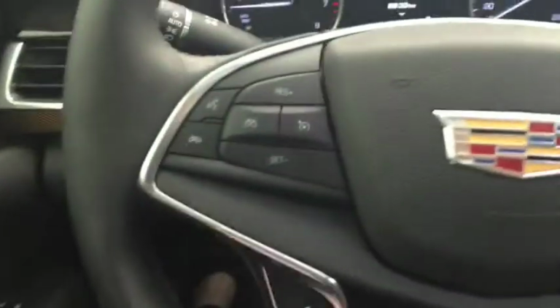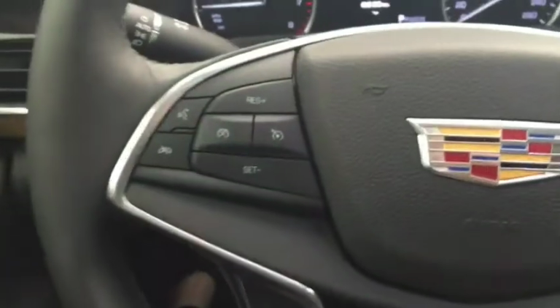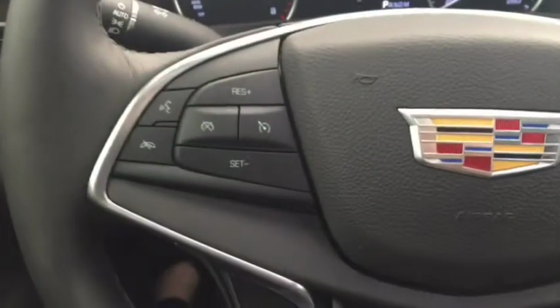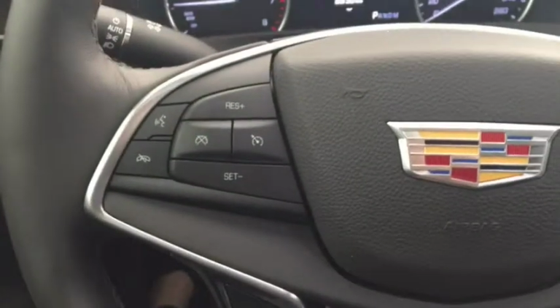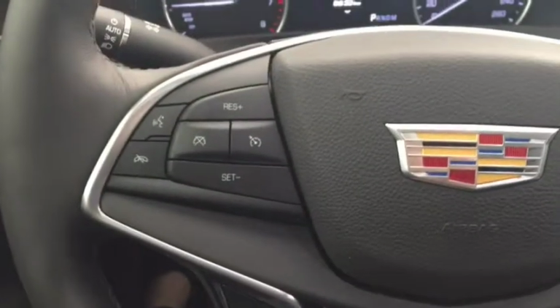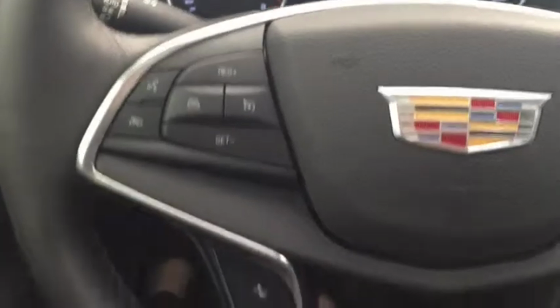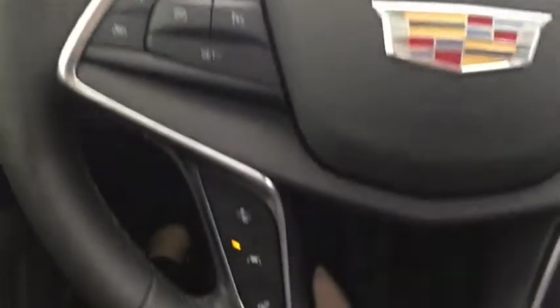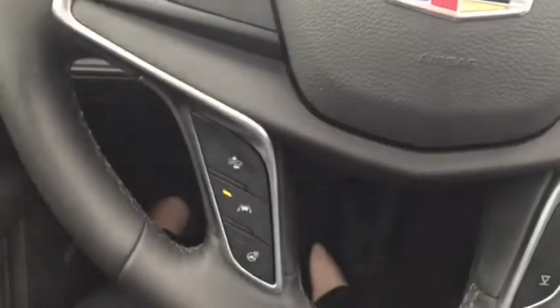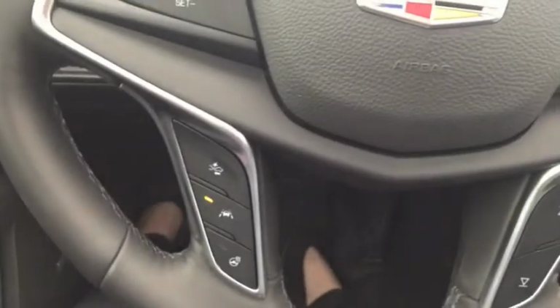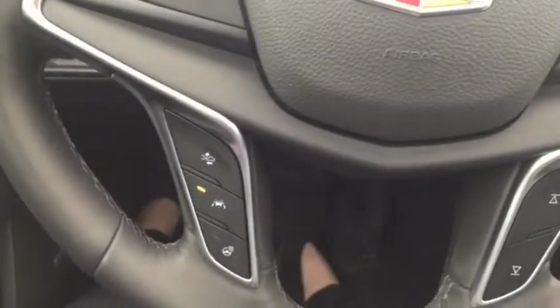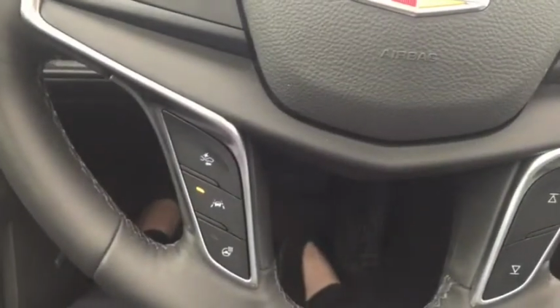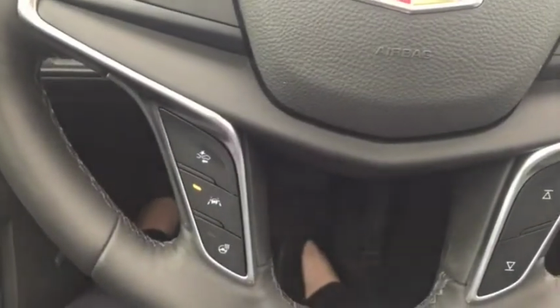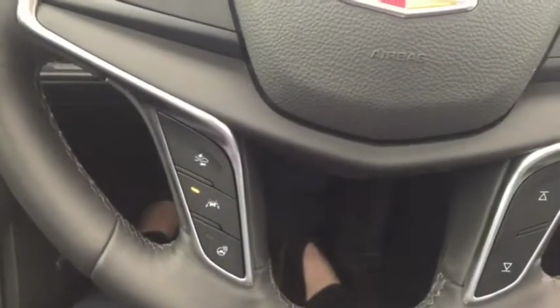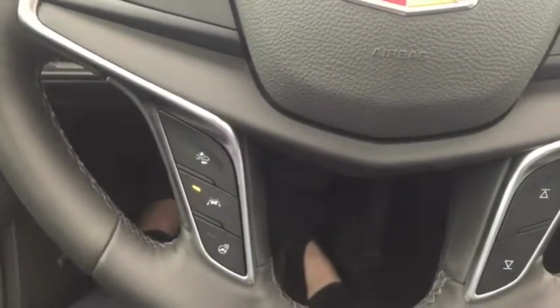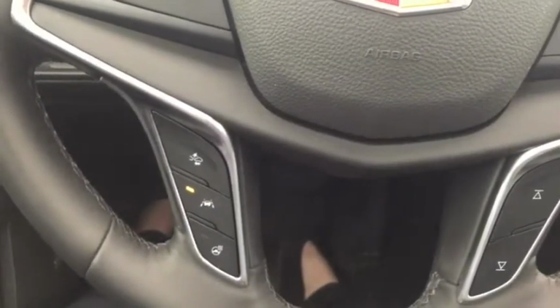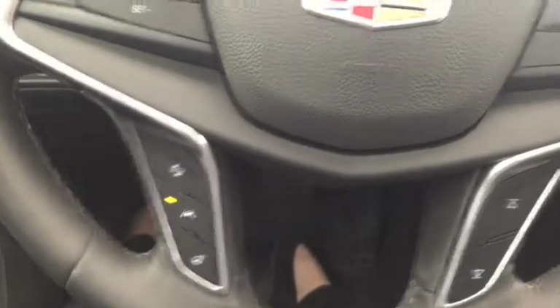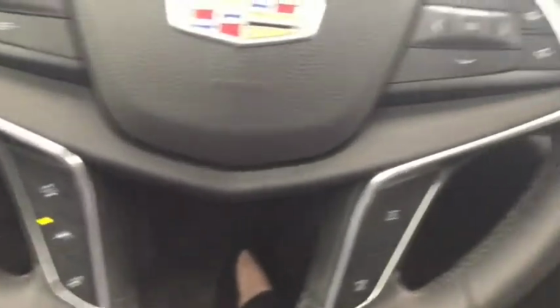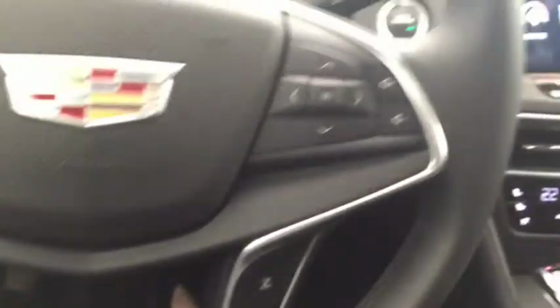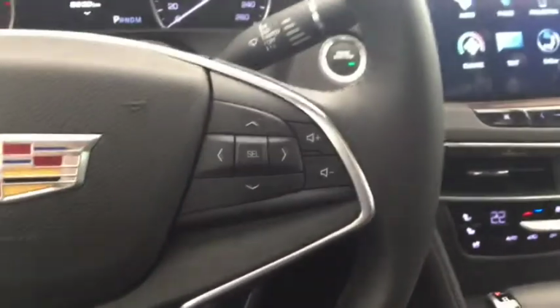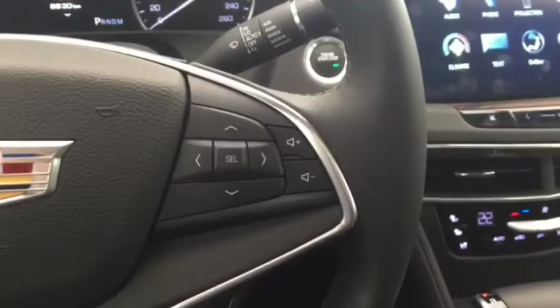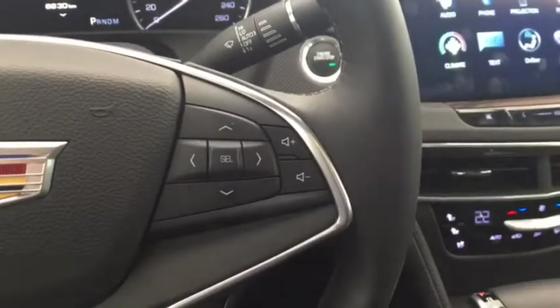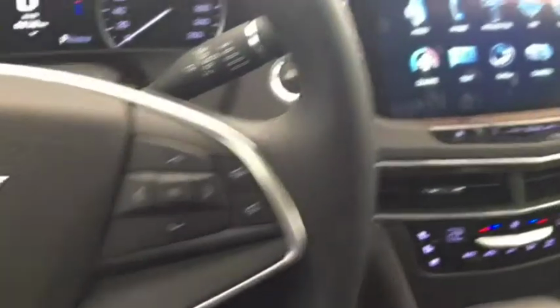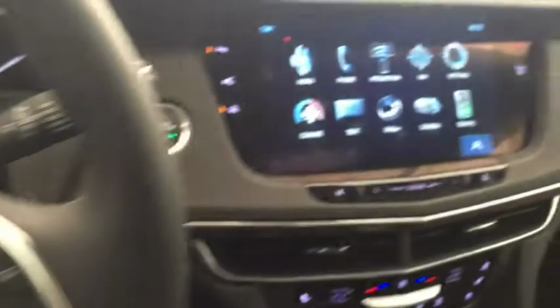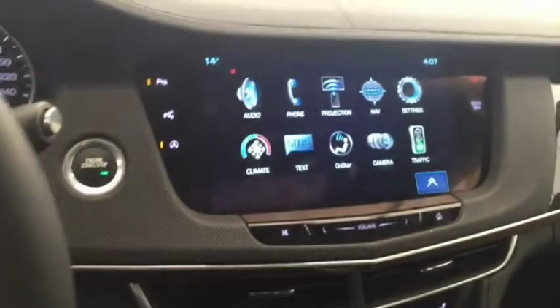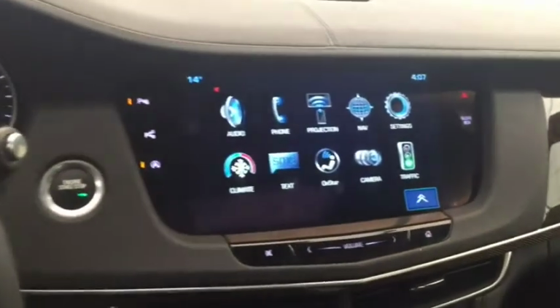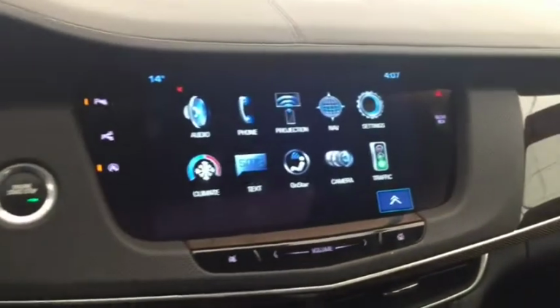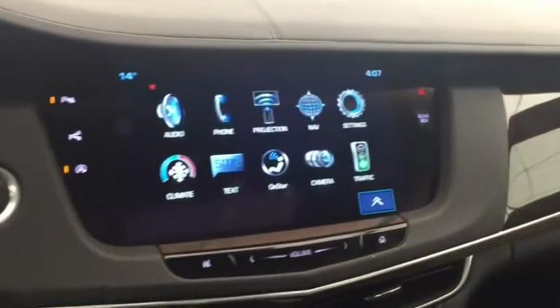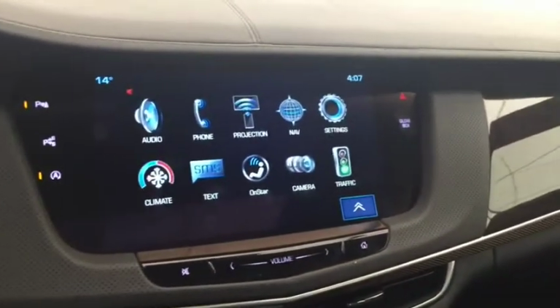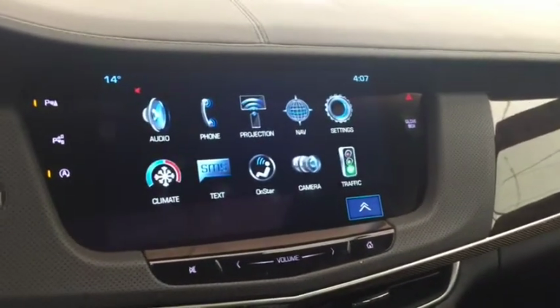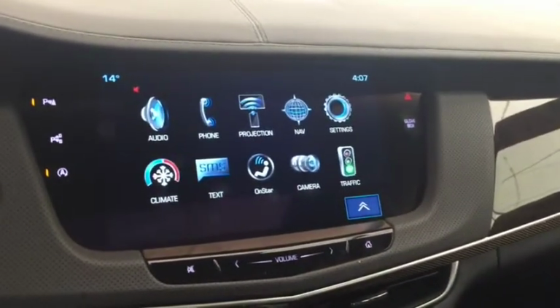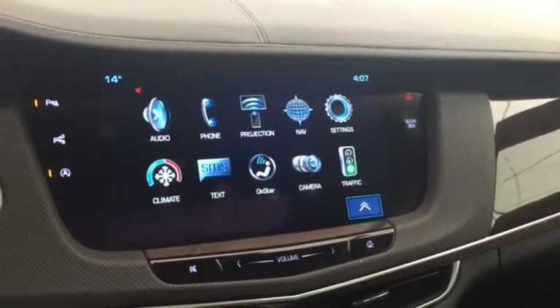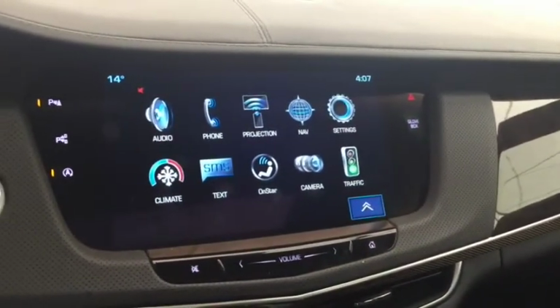On the steering wheel we have cruise control, lane departure warning, forward collision alert, heated steering wheel, and media controls. Also featured is push button start and a rear vision backup camera.